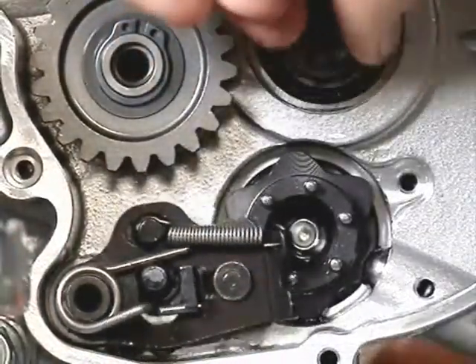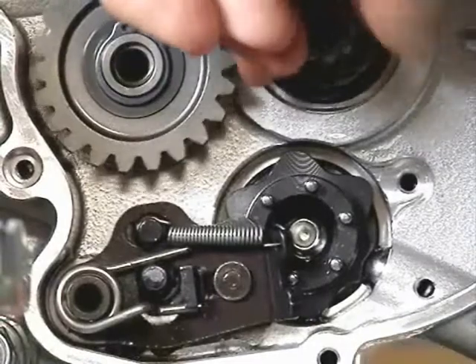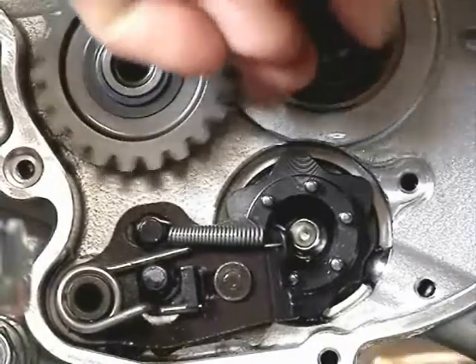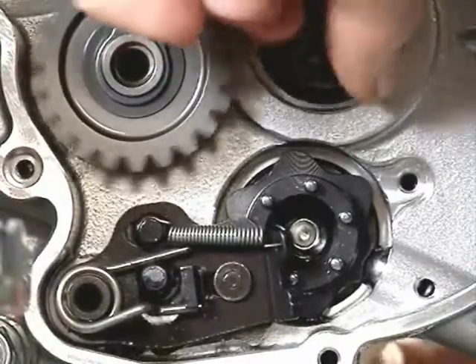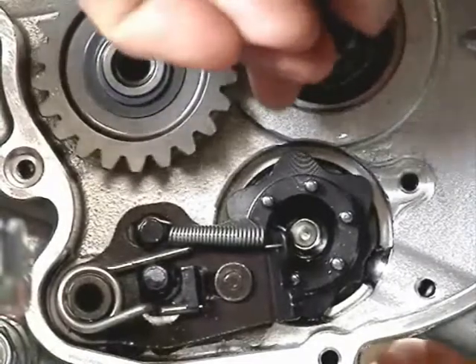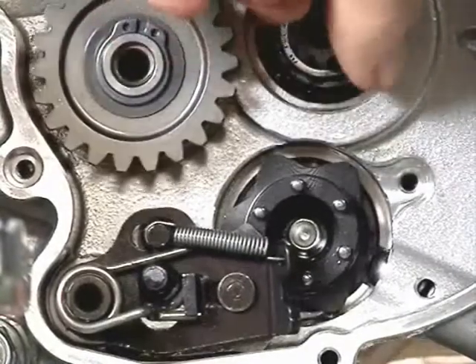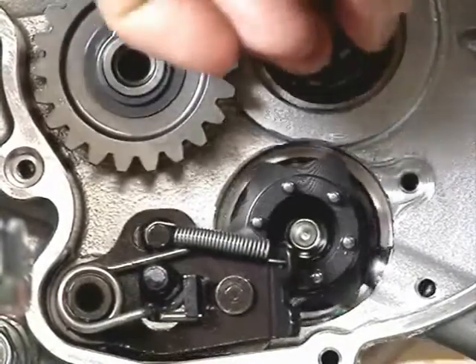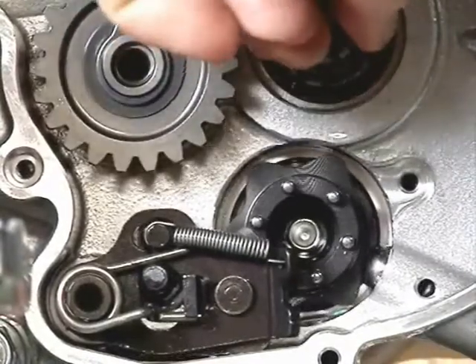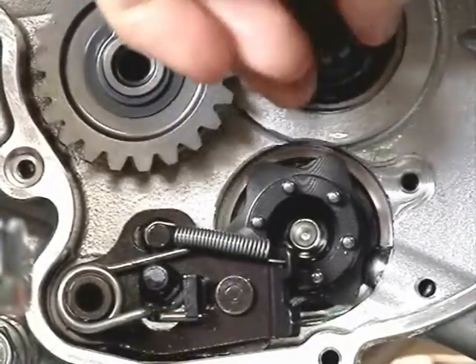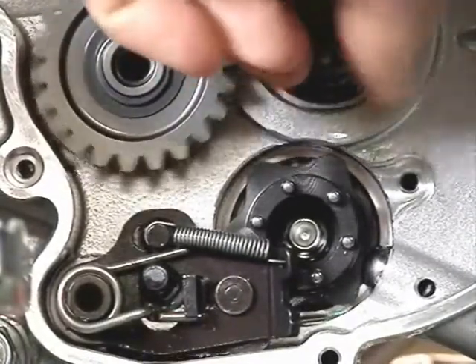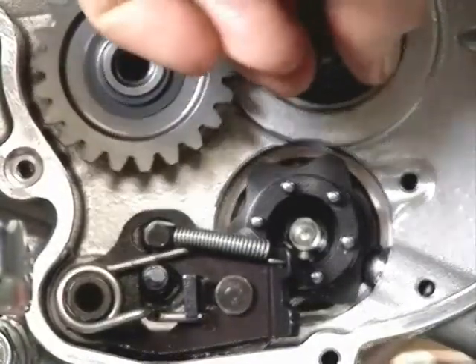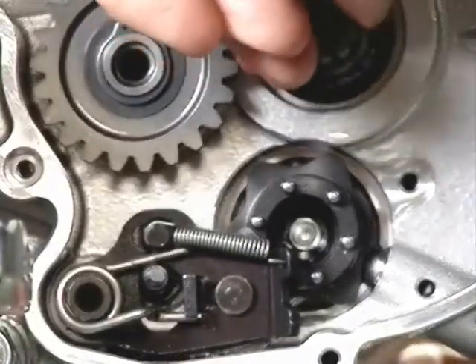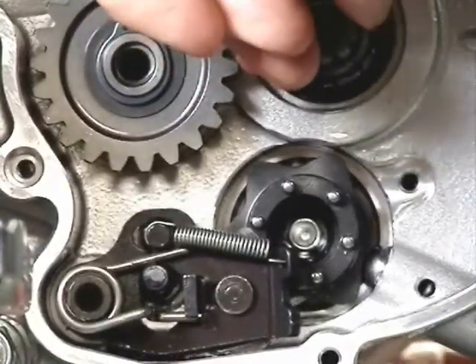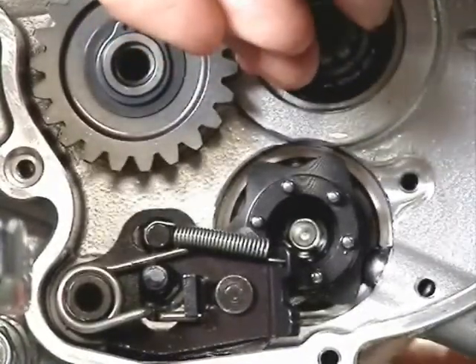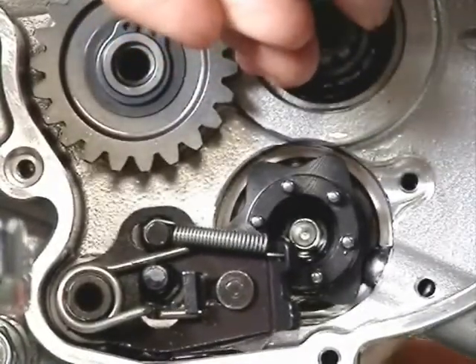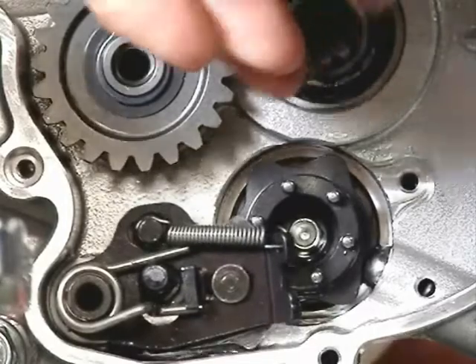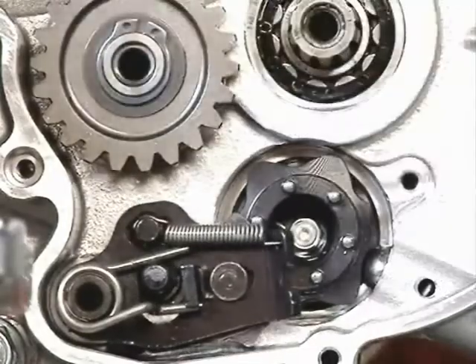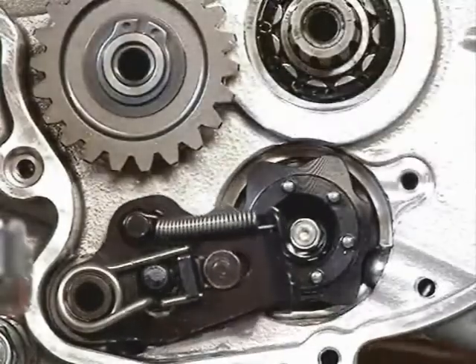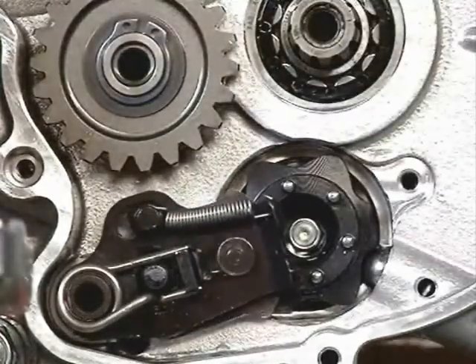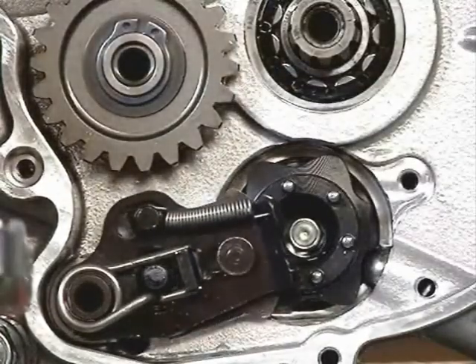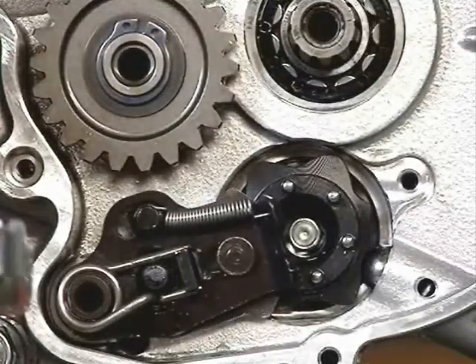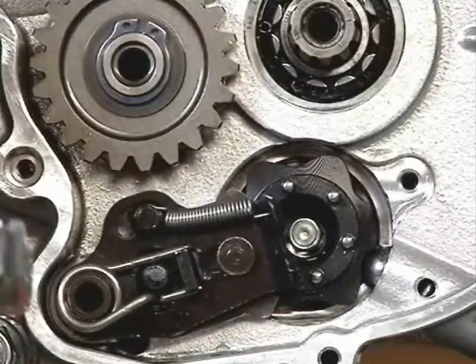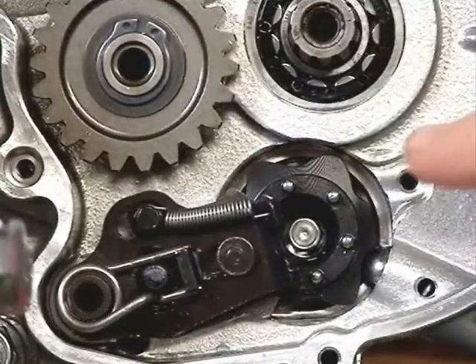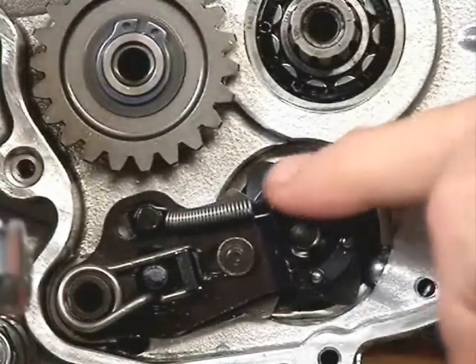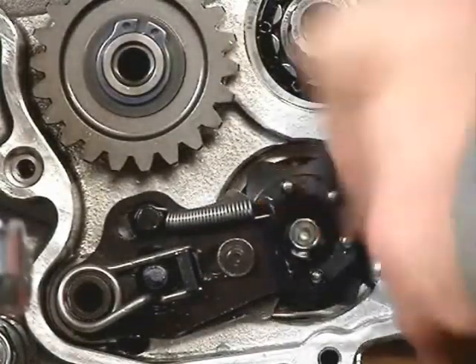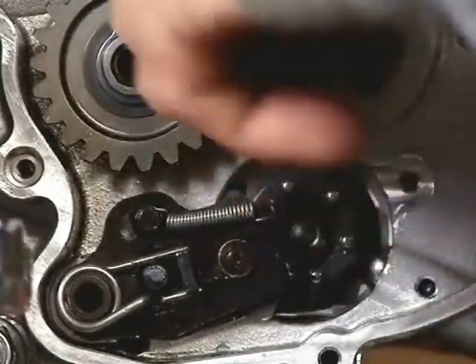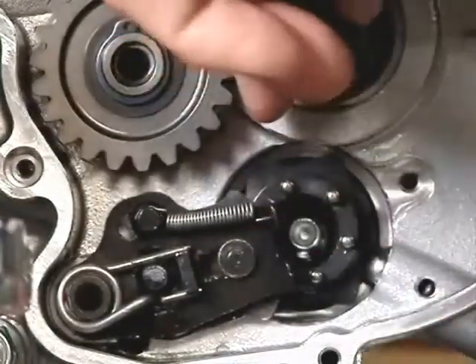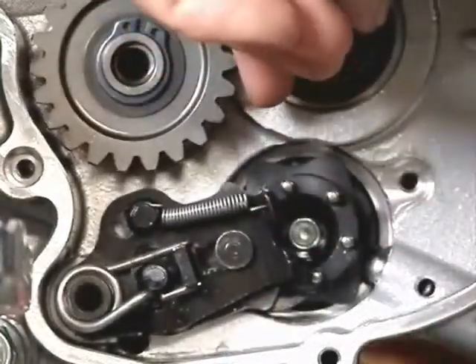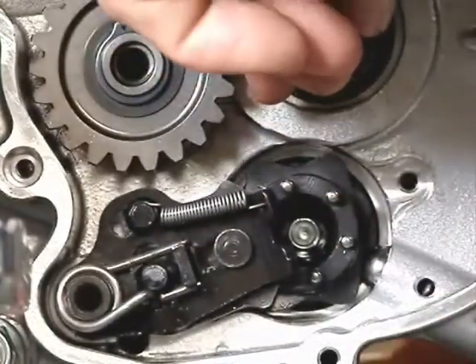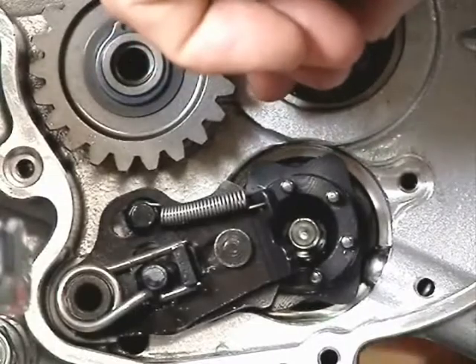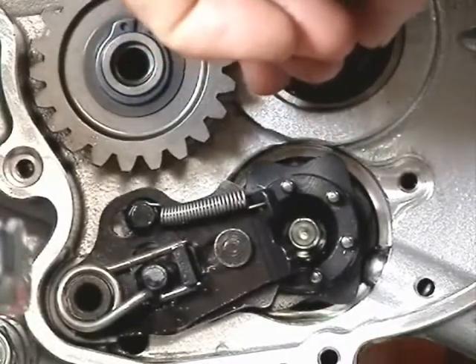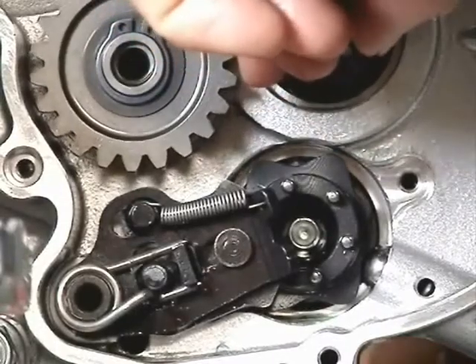Here we see I'm manipulating the engine shaft to show the gear shifting. That downward movement you just saw was going into first gear.